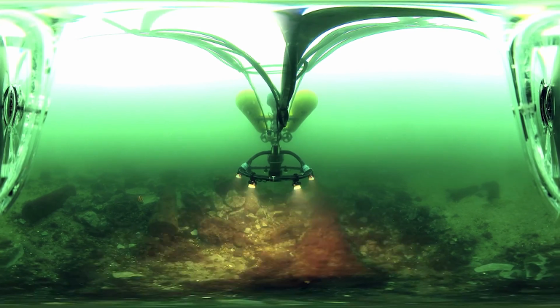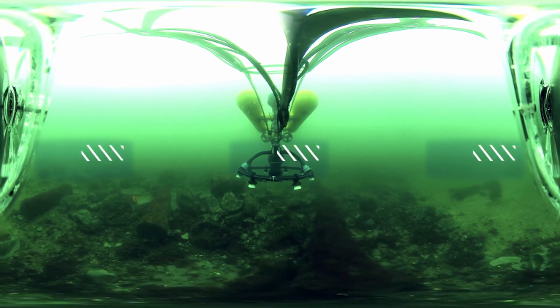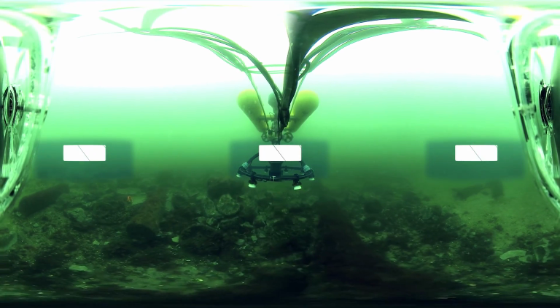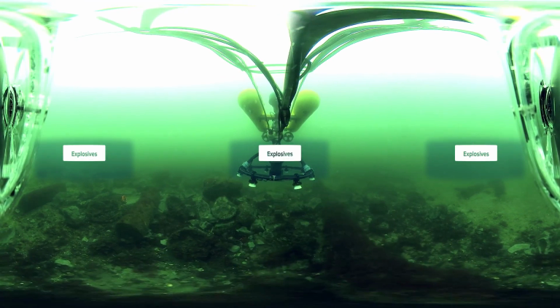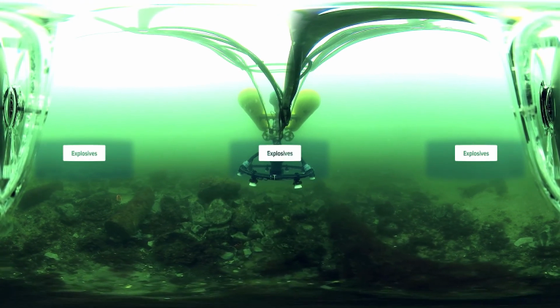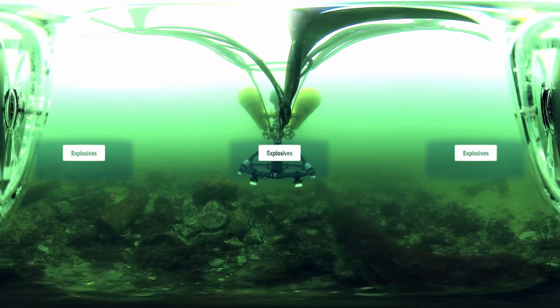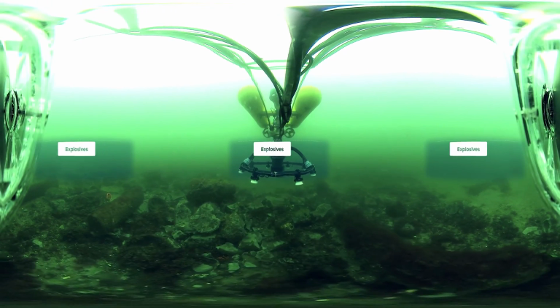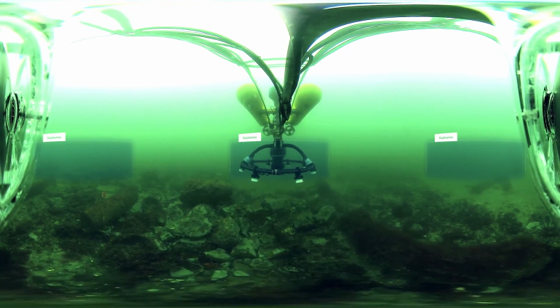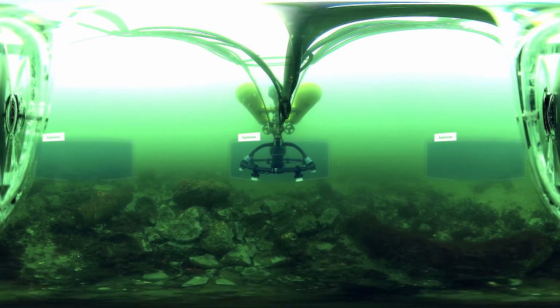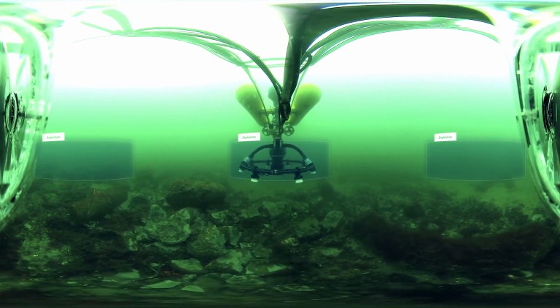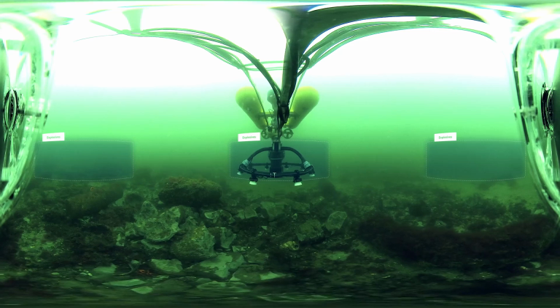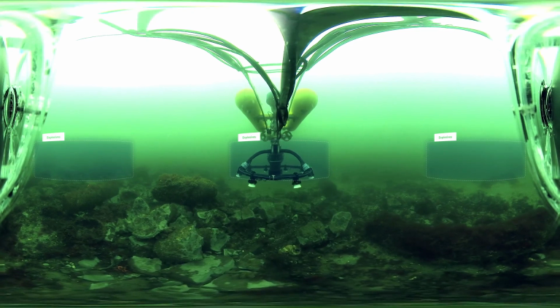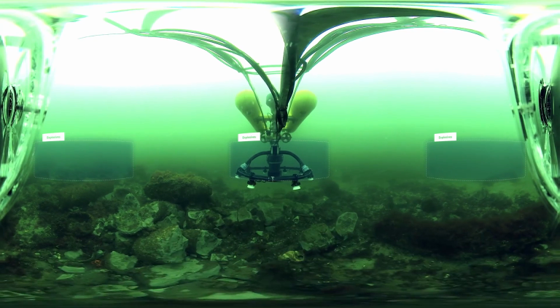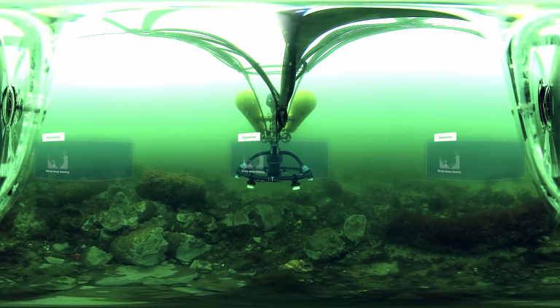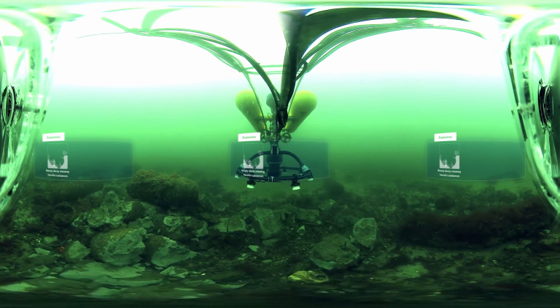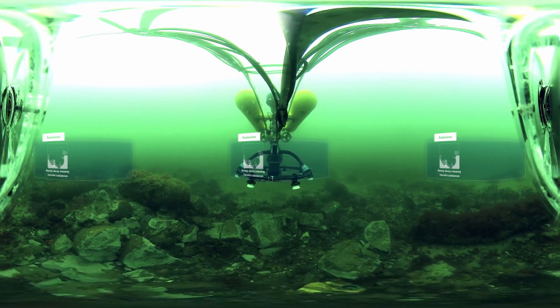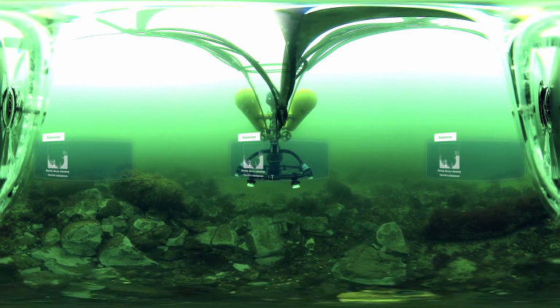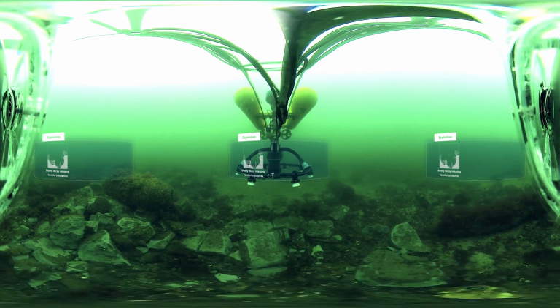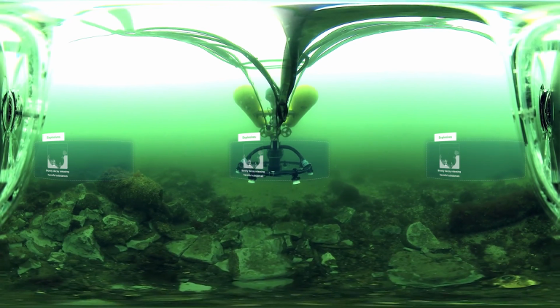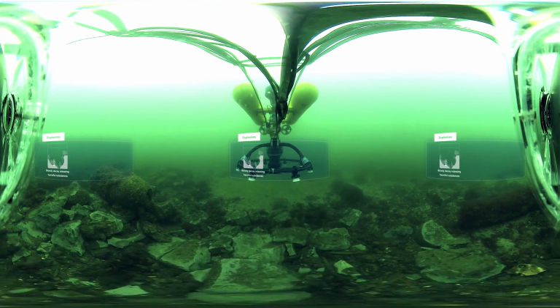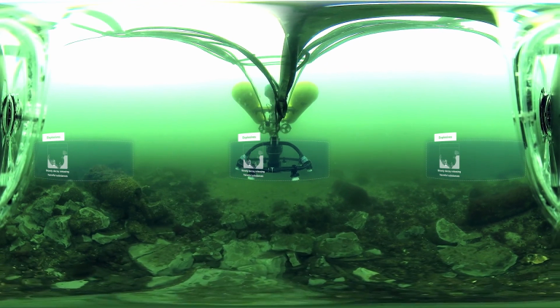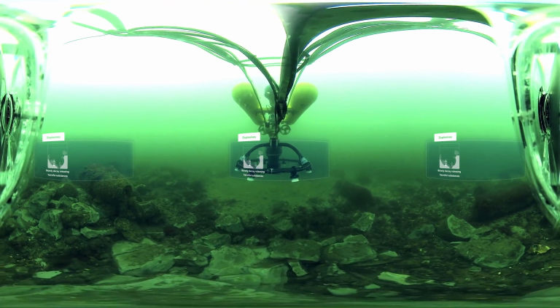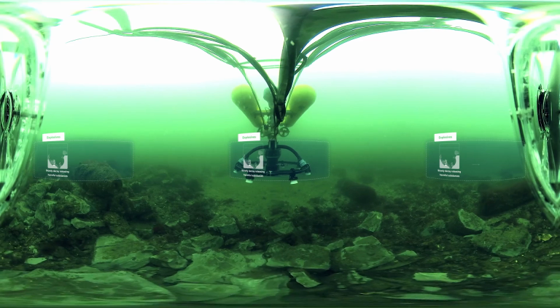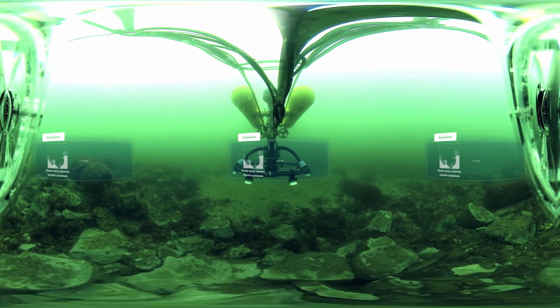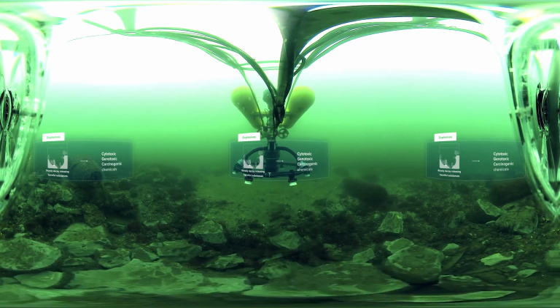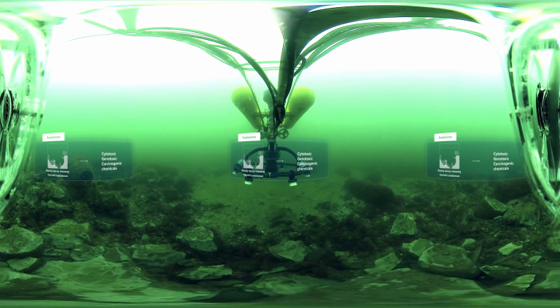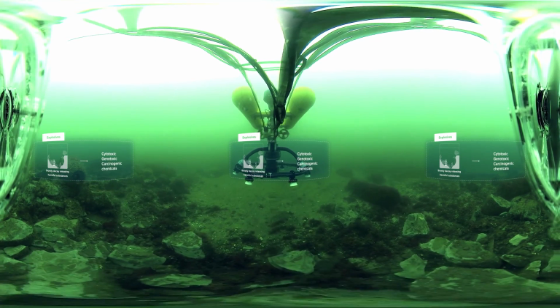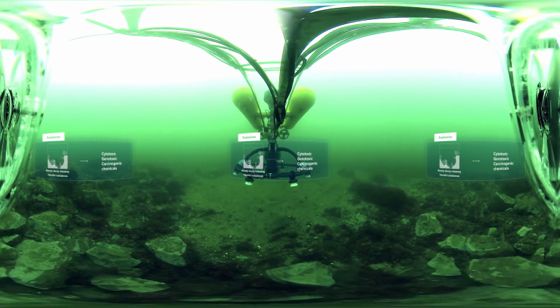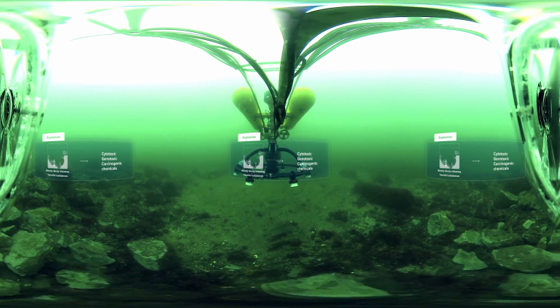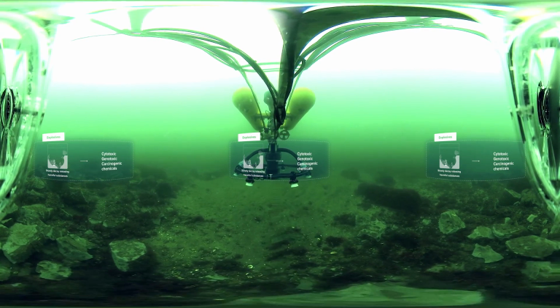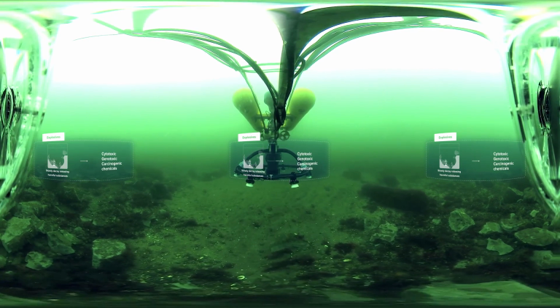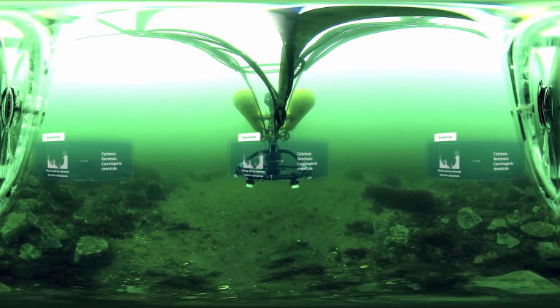These crumbling chunks are exposed pieces of TNT and other explosives. They slowly decay, releasing harmful substances into the sea water, including cytotoxic, genotoxic and carcinogenic chemicals.